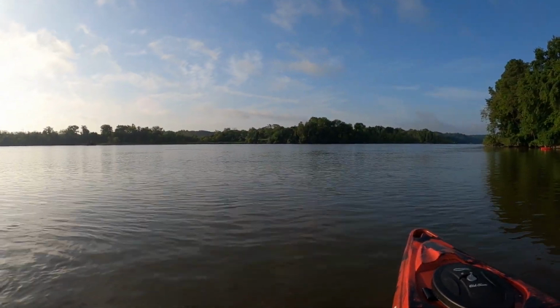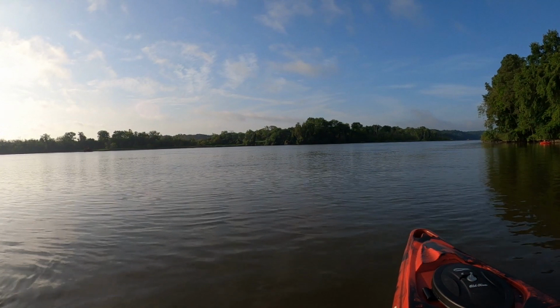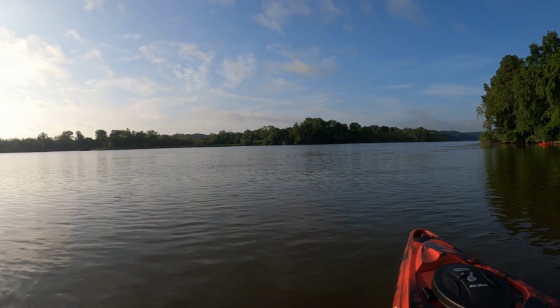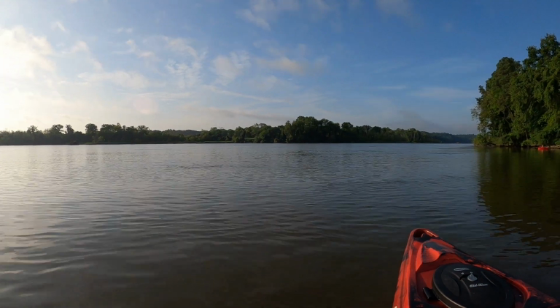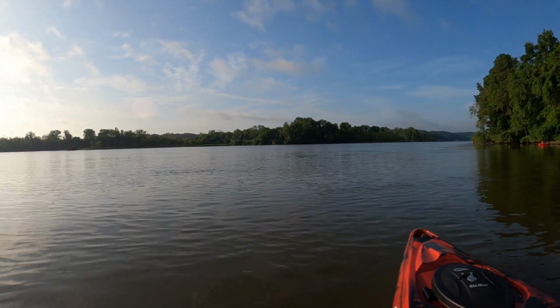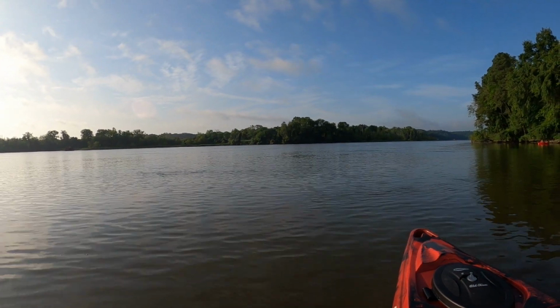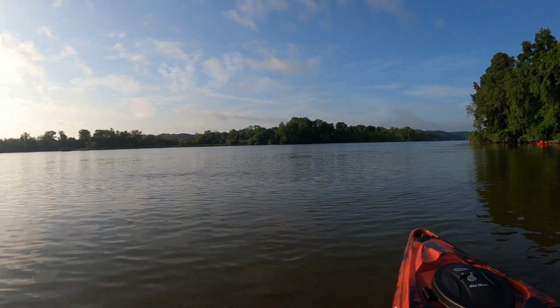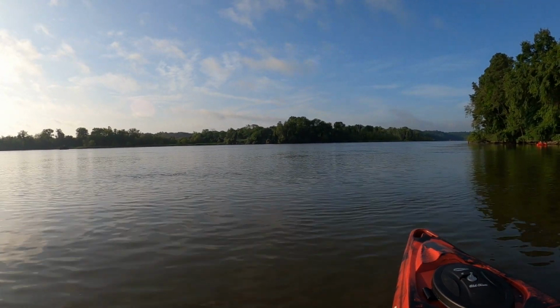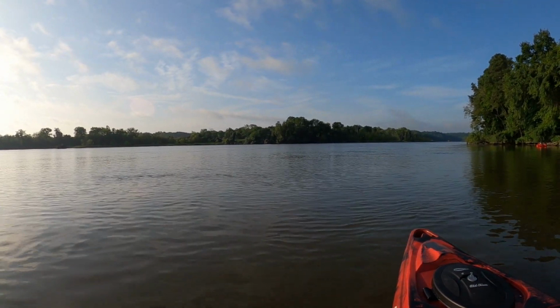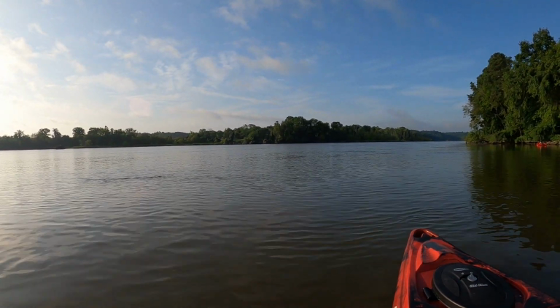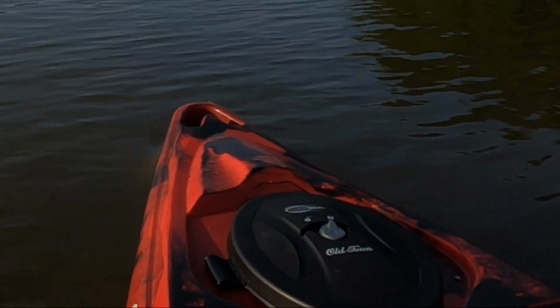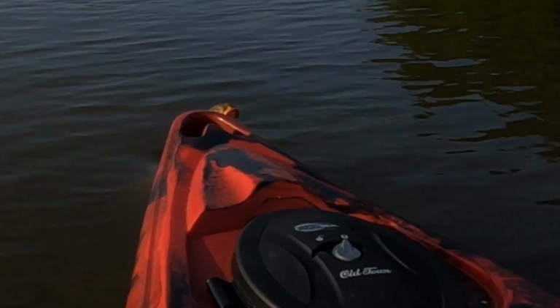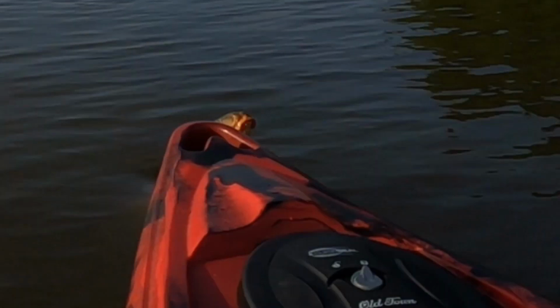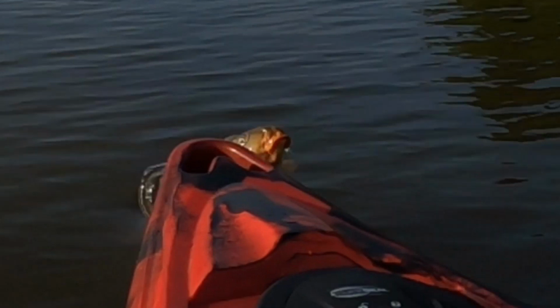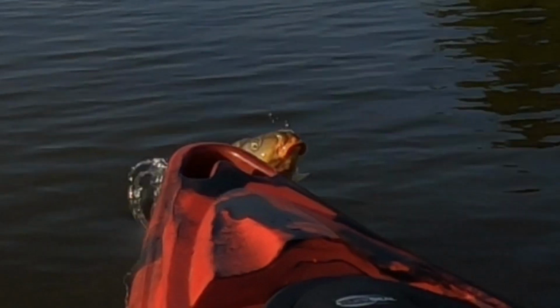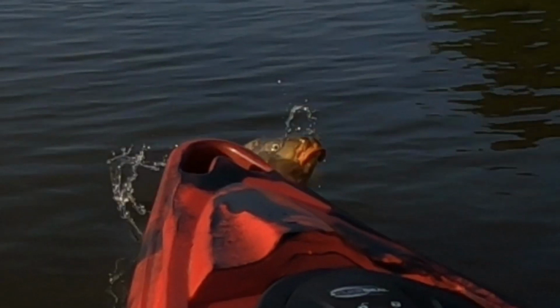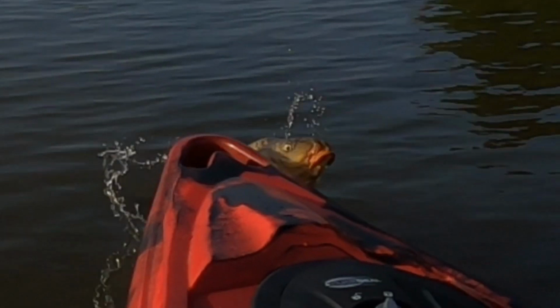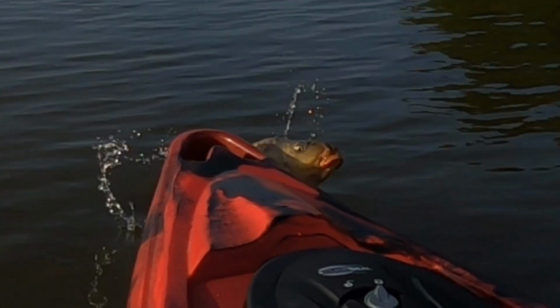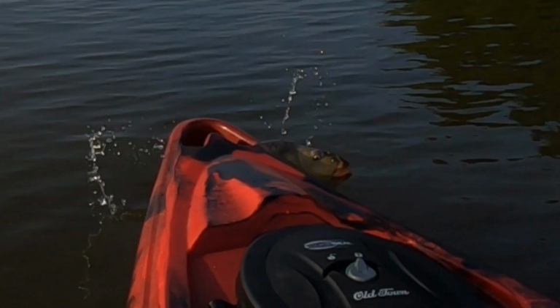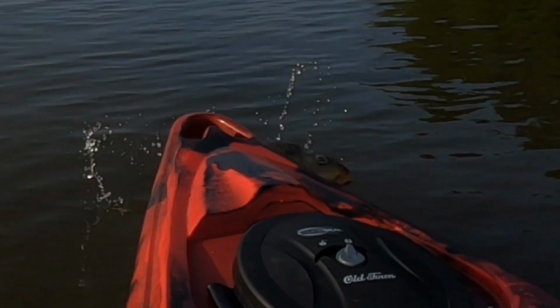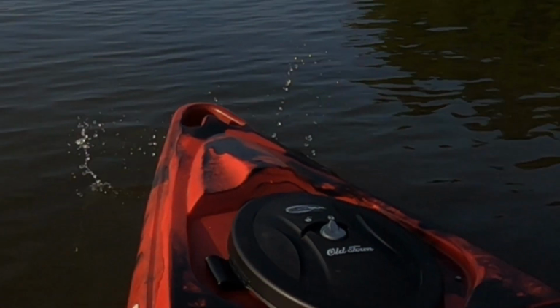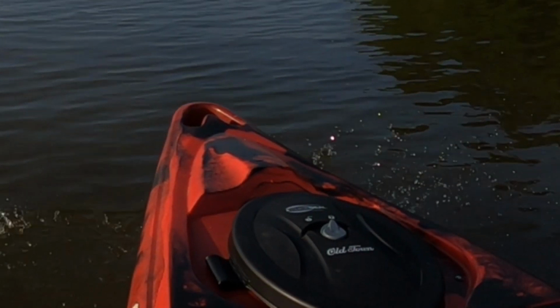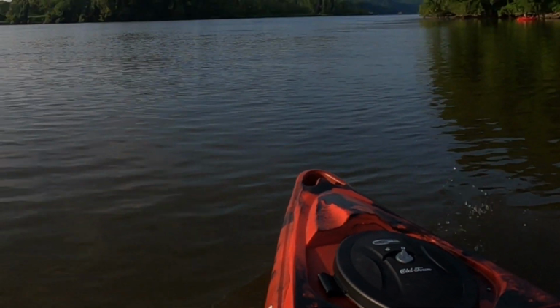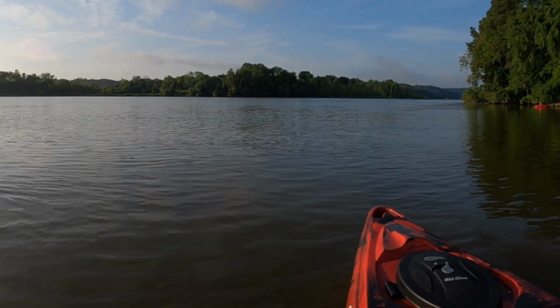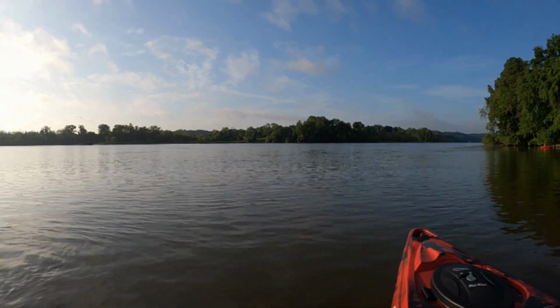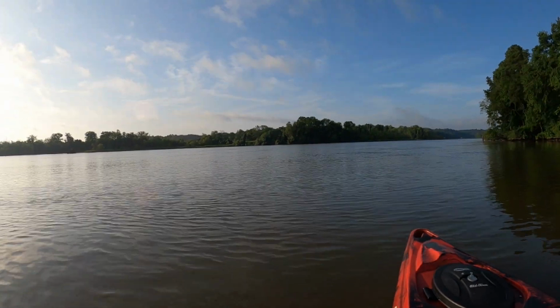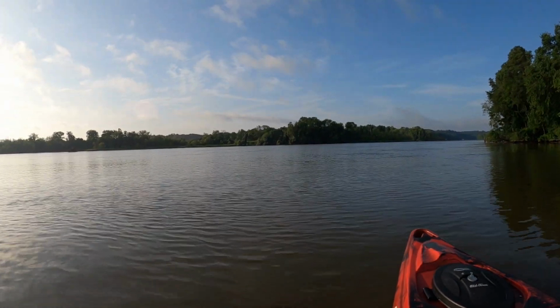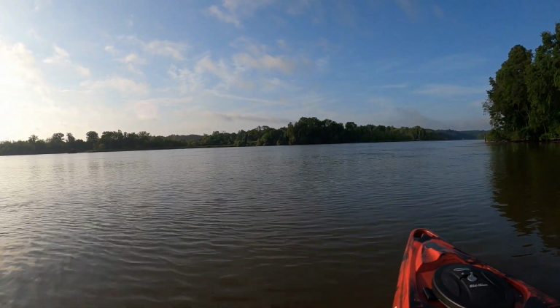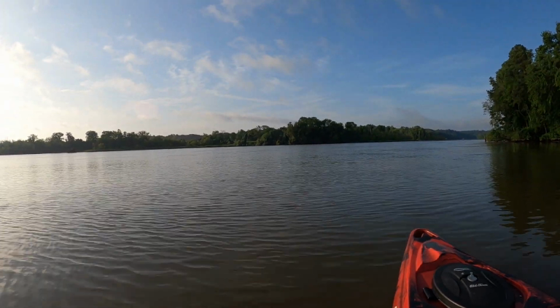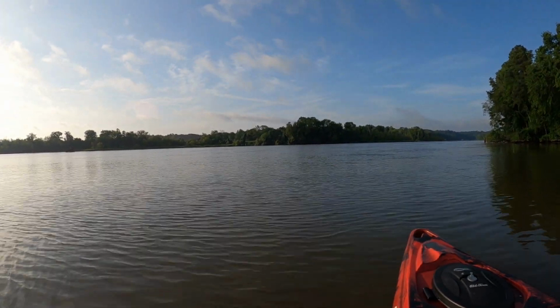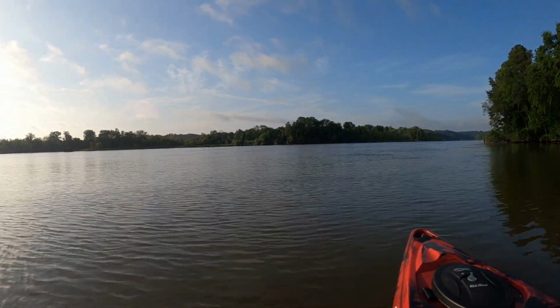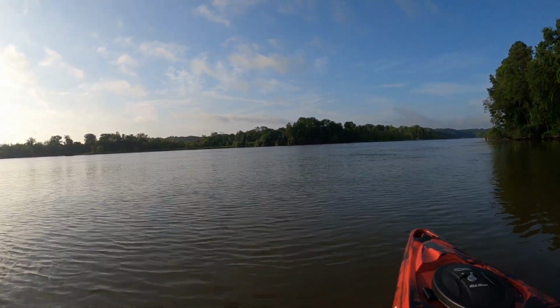Whoa. I don't know what the heck that was. Something just exploded right in front of my boat. Holy crap.